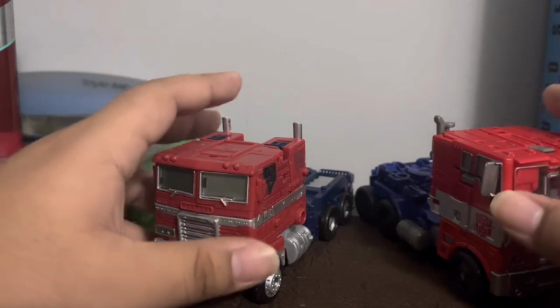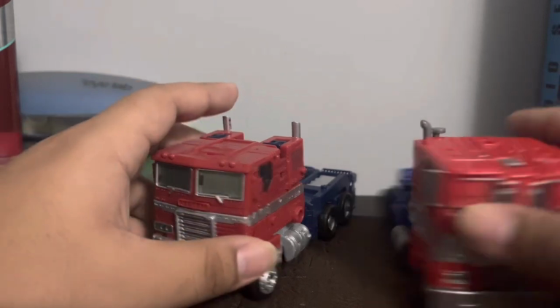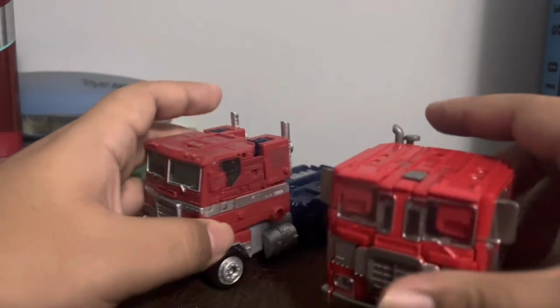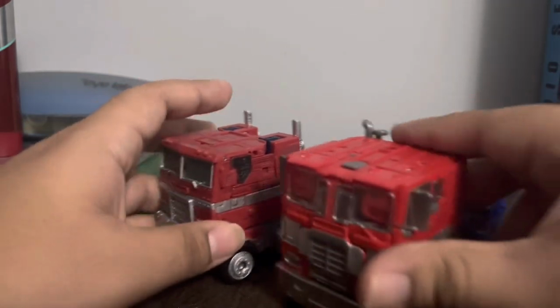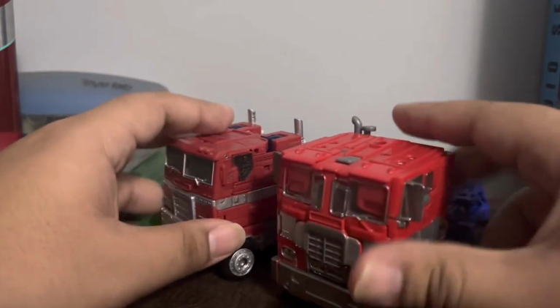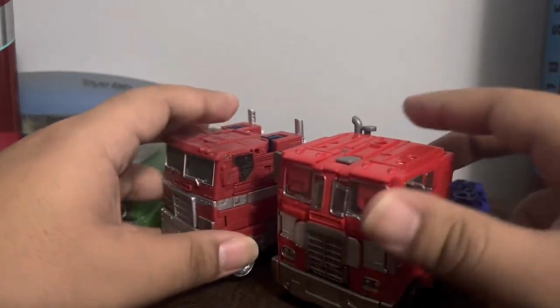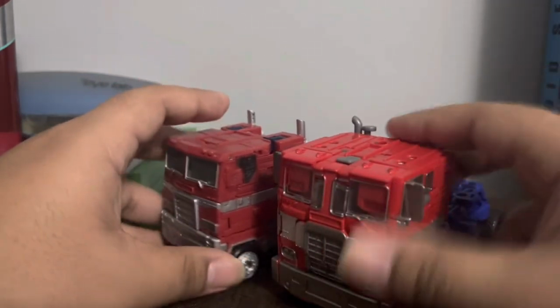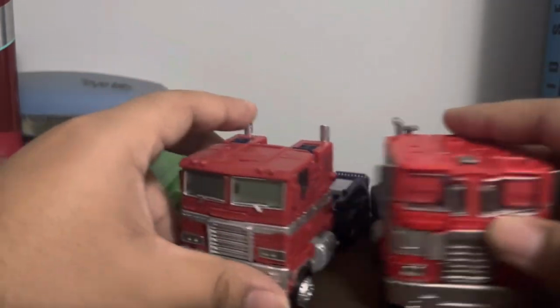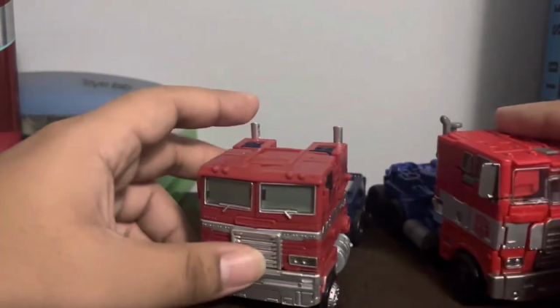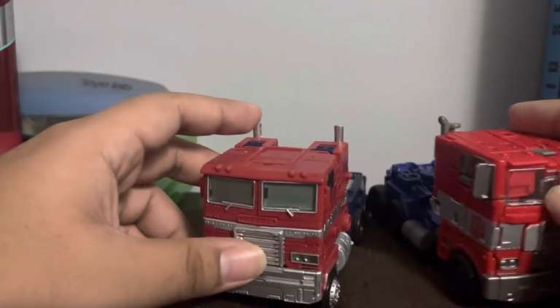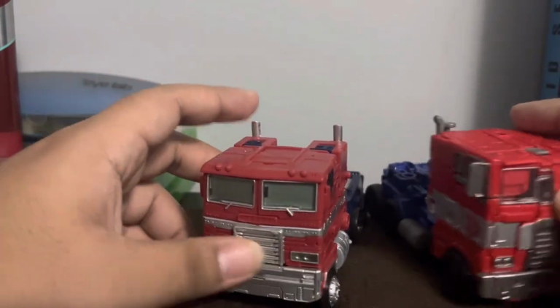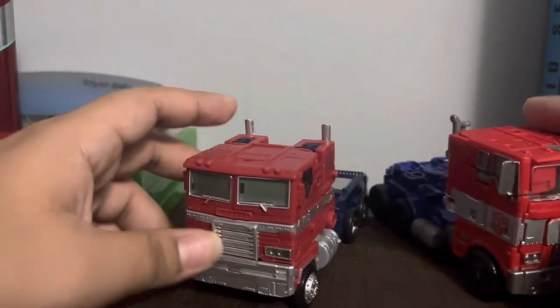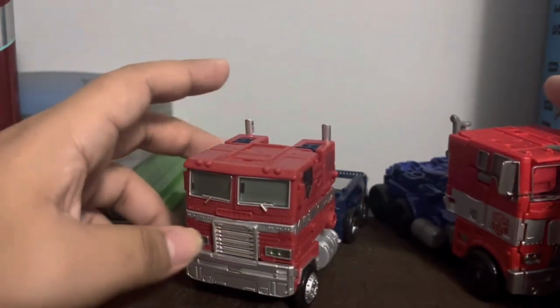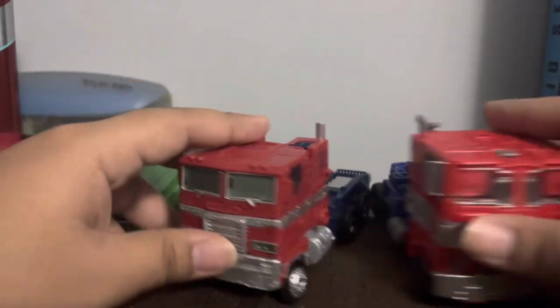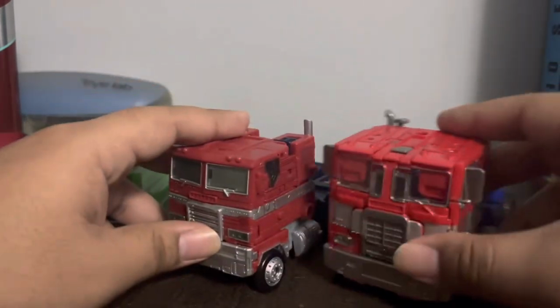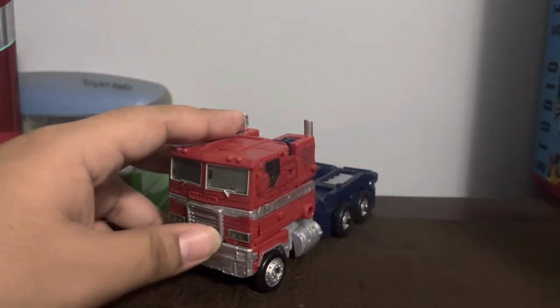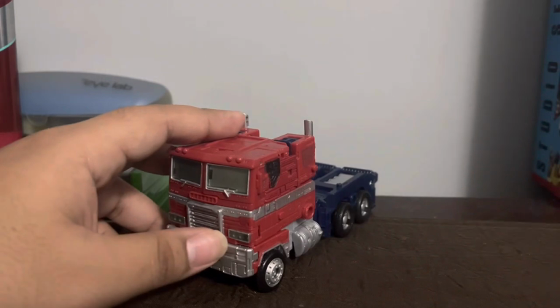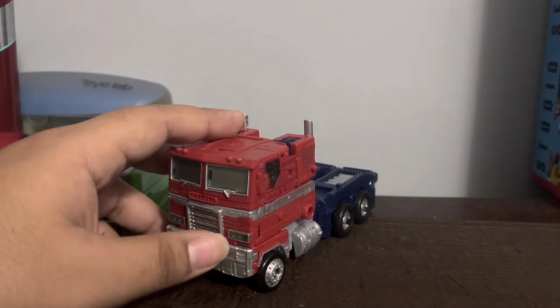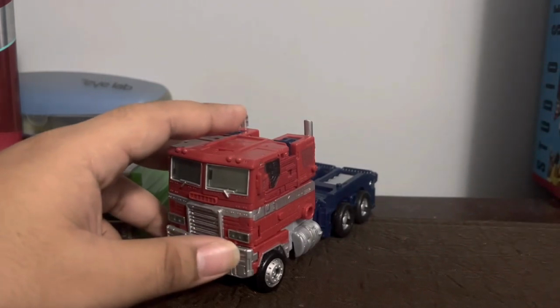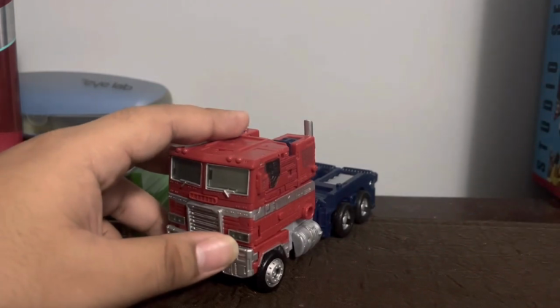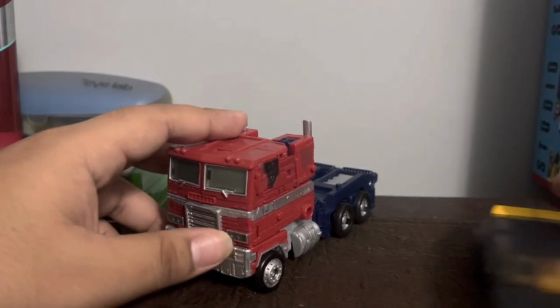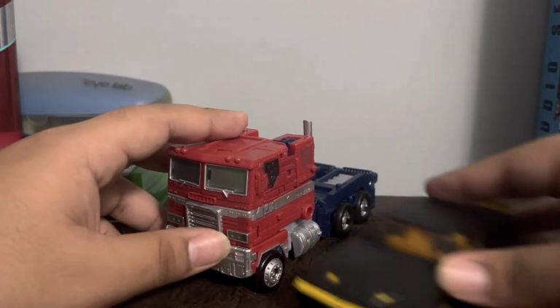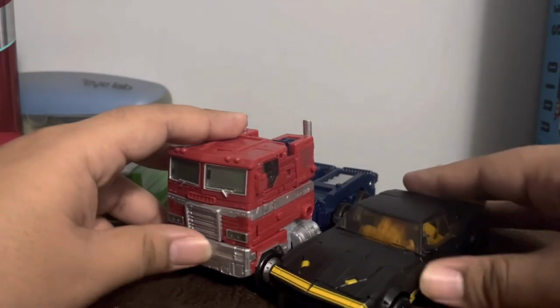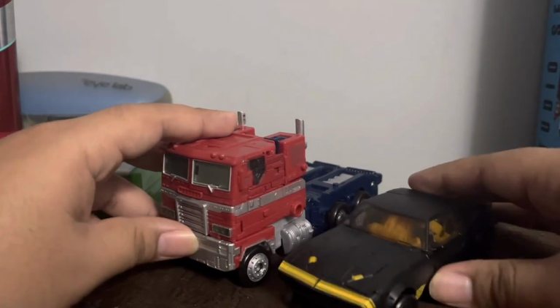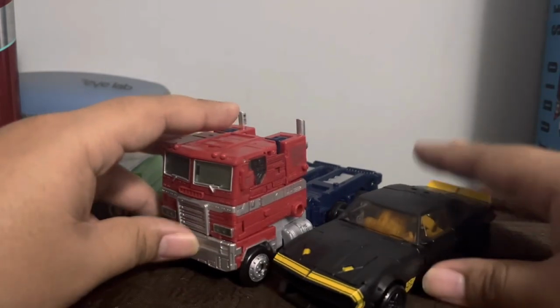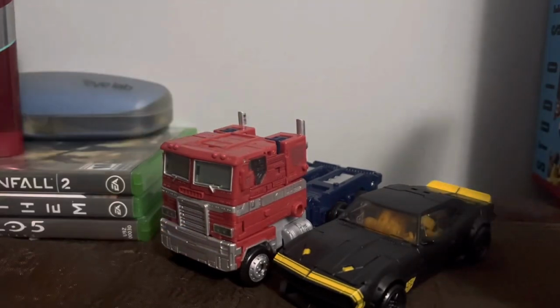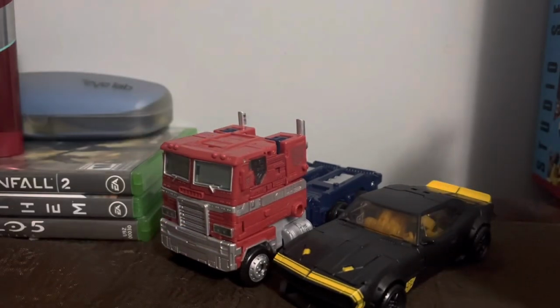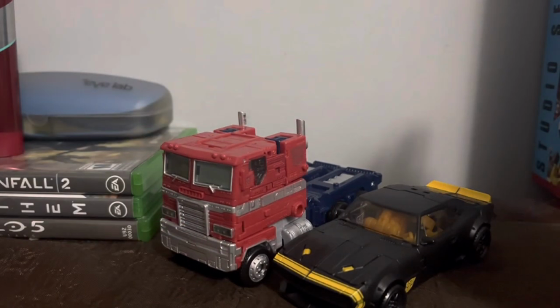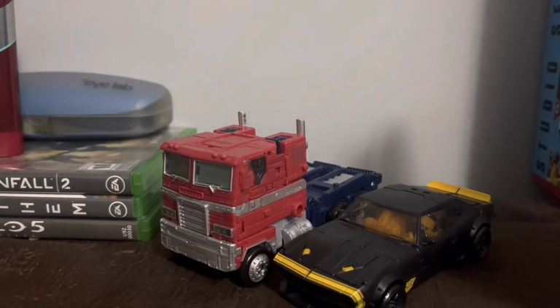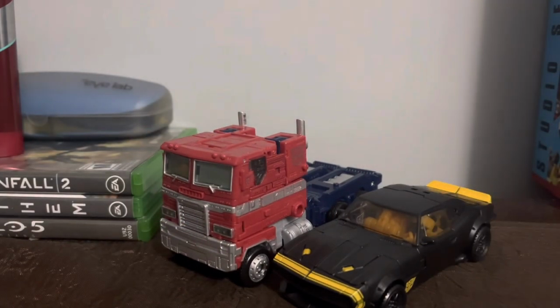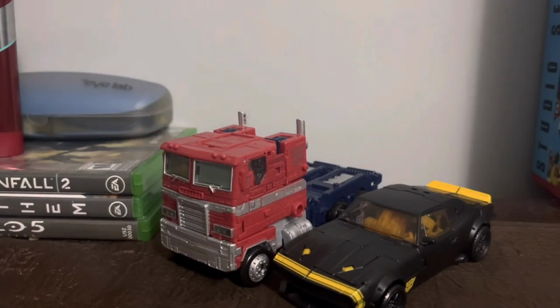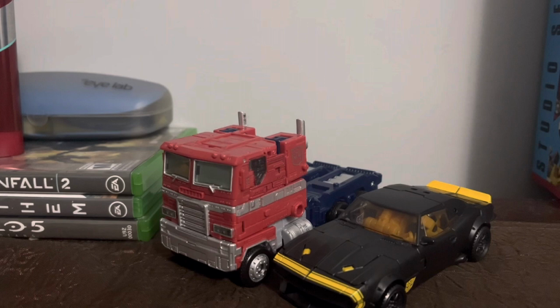Here's a comparison I've been wanting to do — here are some Age of Extinction figures. This is the Evasion Mode Optimus Prime, which is supposed to be the G1 look instead of the Michael Bay version. You can see how far the design has come. And here's the High Octane Bumblebee for scale.